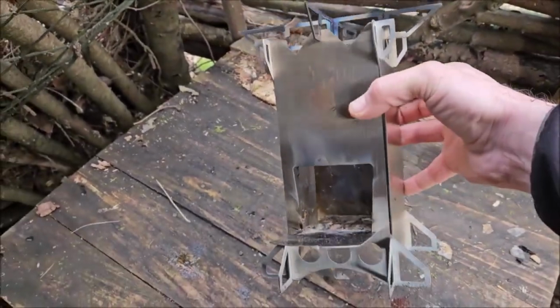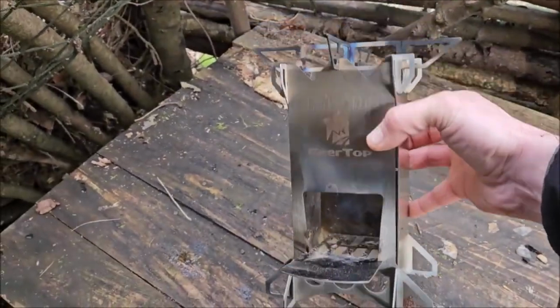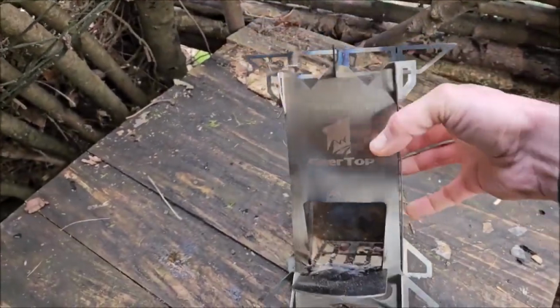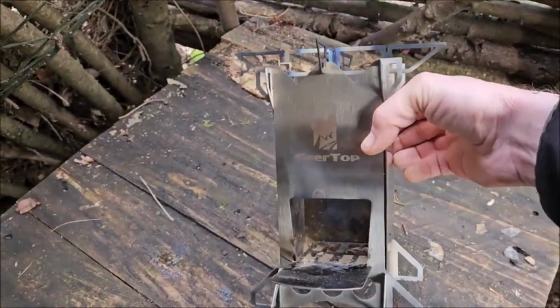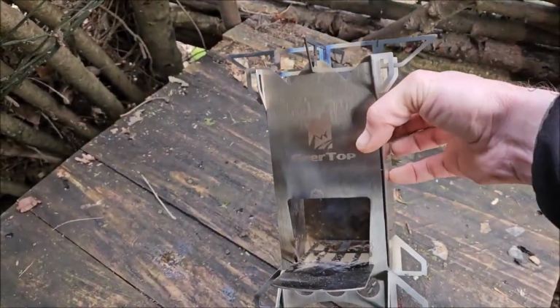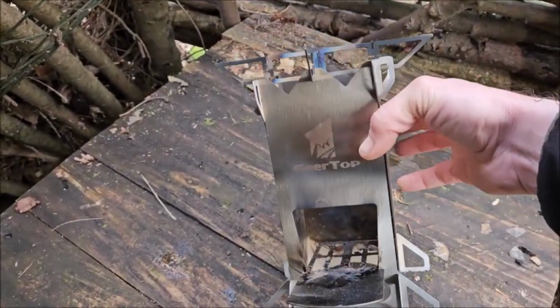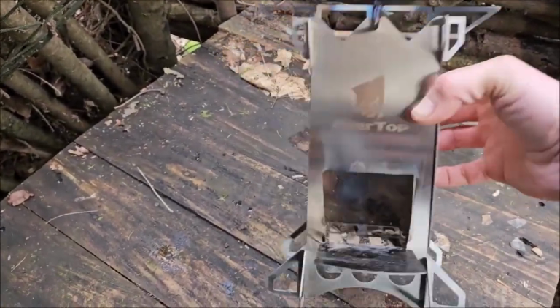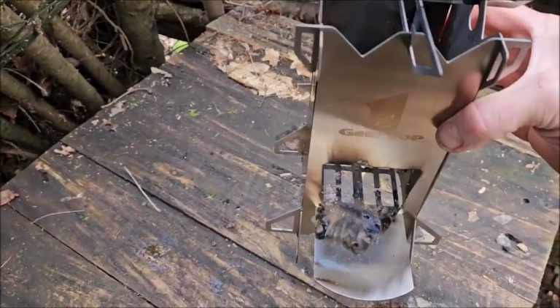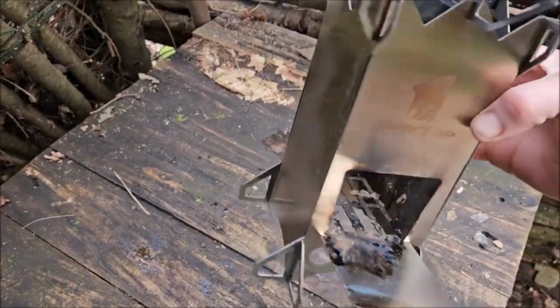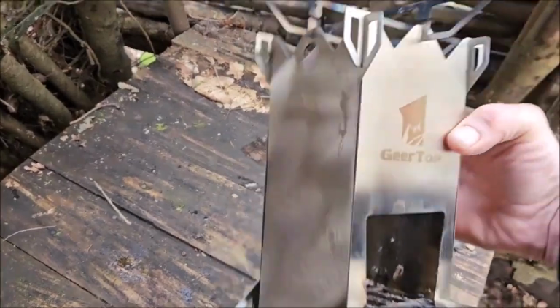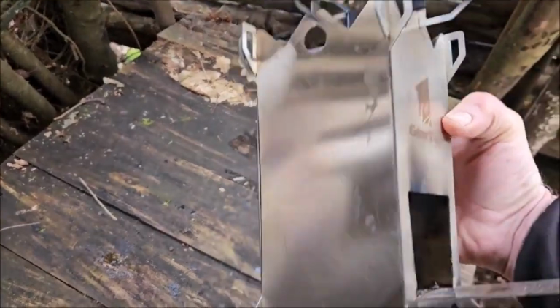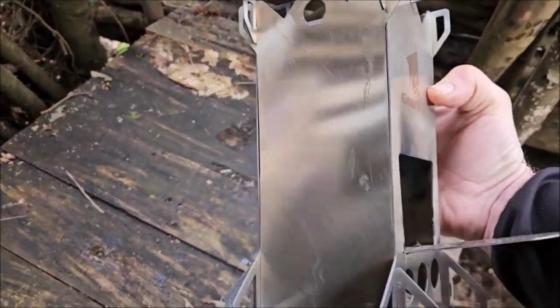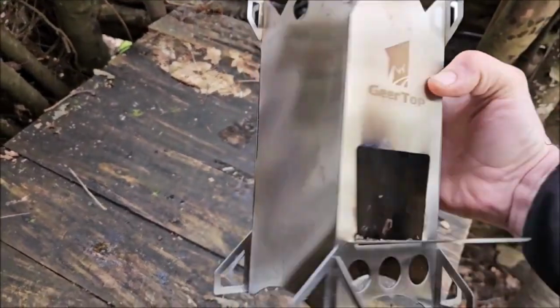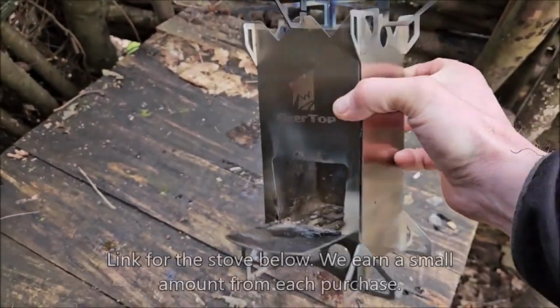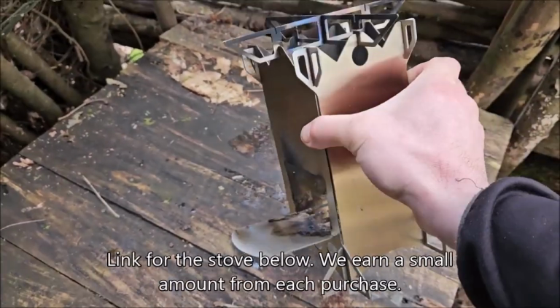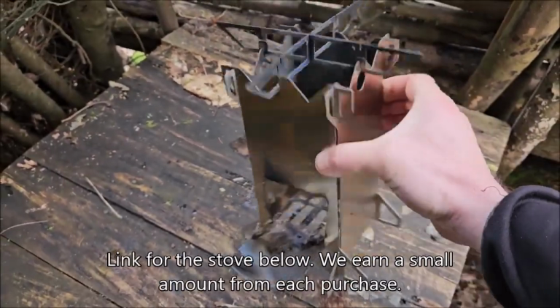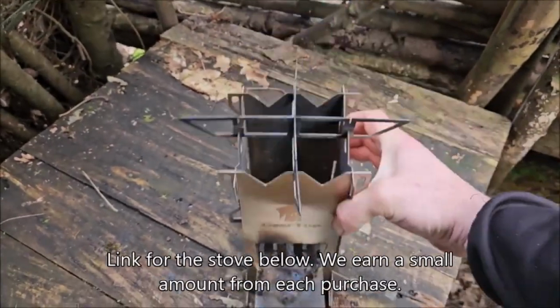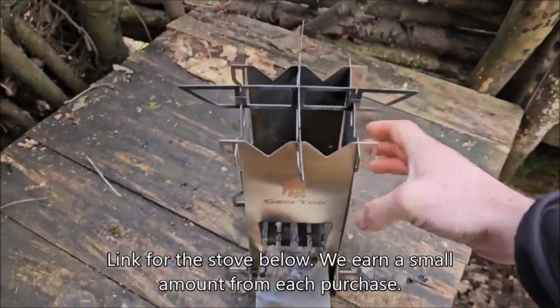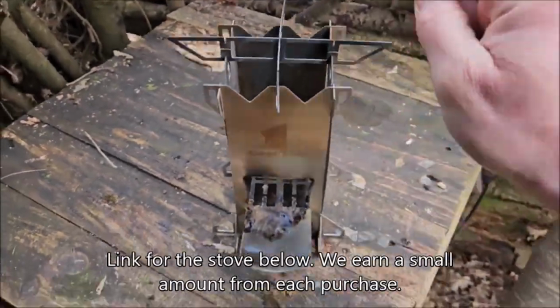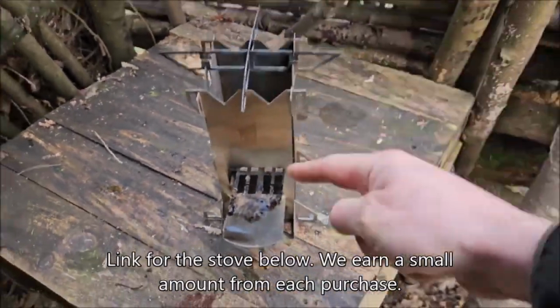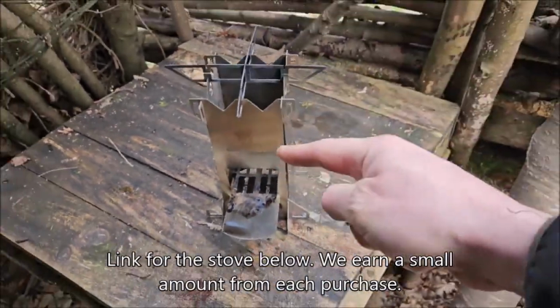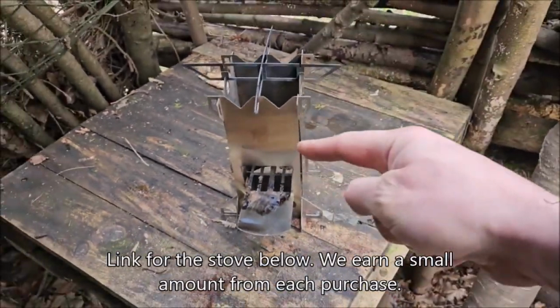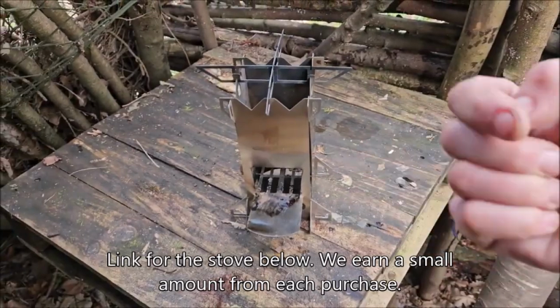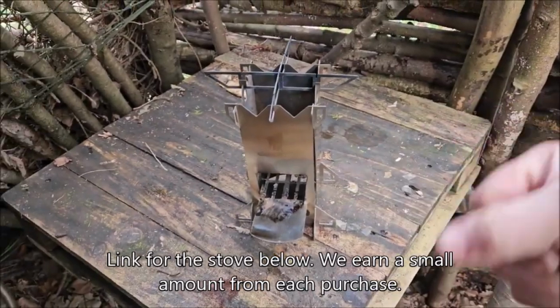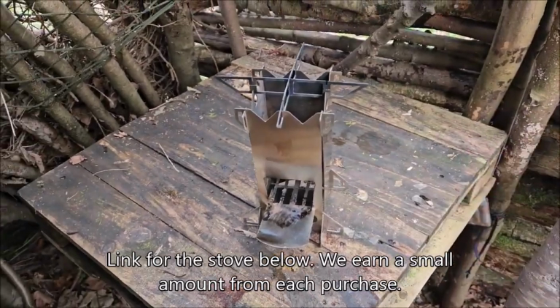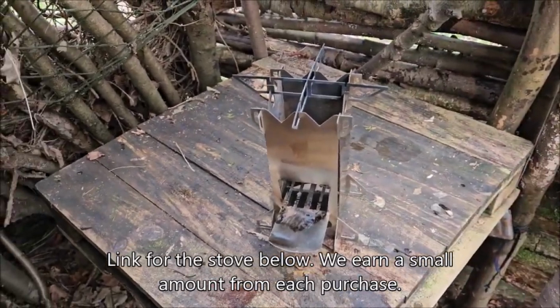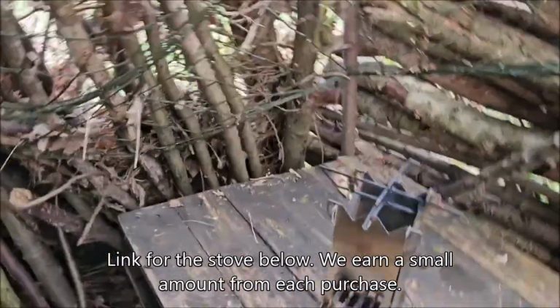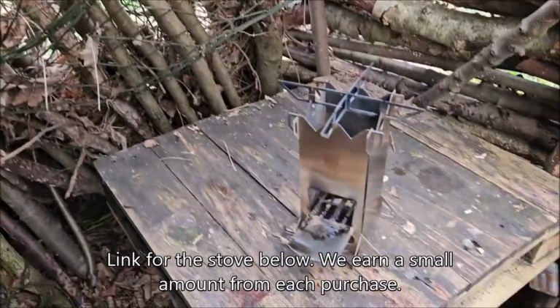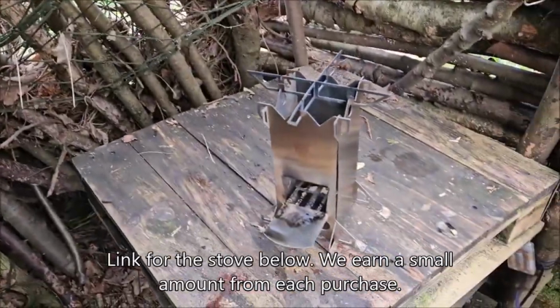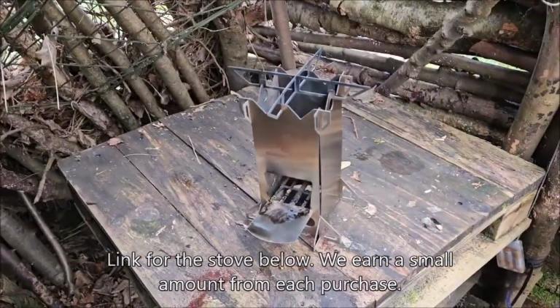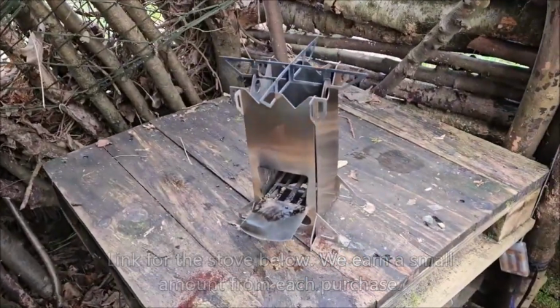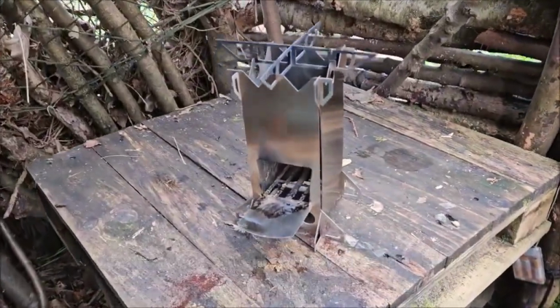Minimal warpage on the side and it's still held its colour really well. So all in all, great stove — link below, go buy yourselves one.